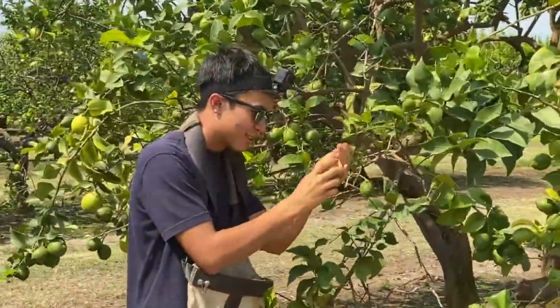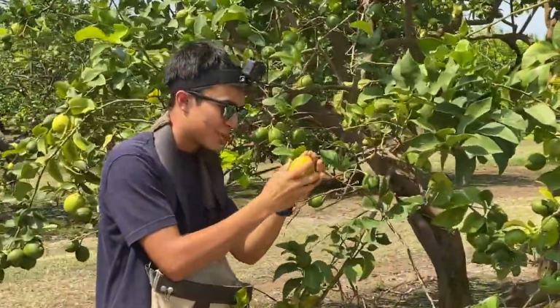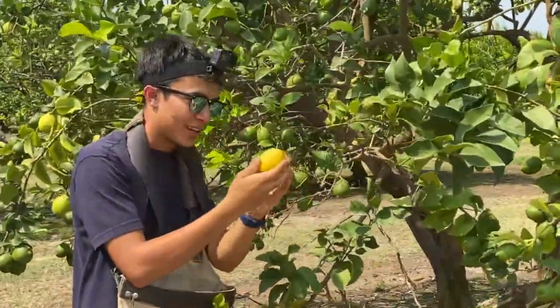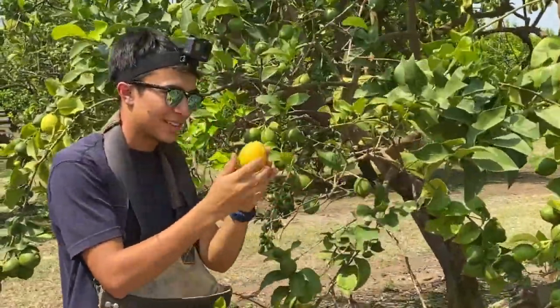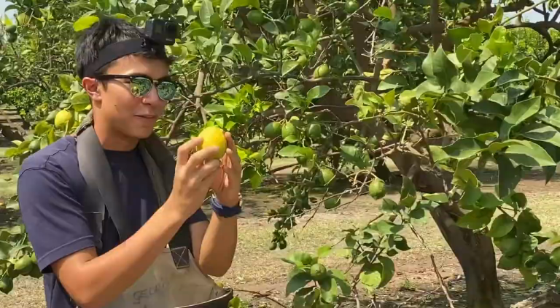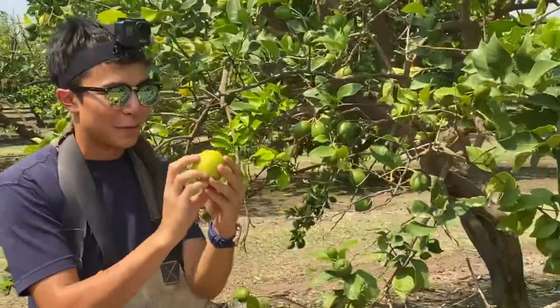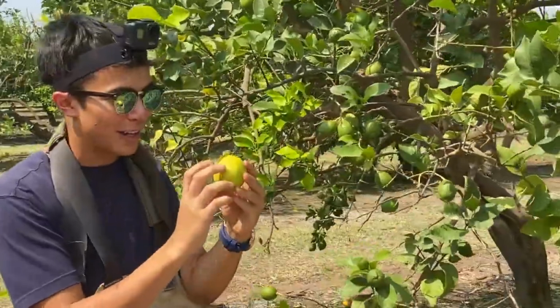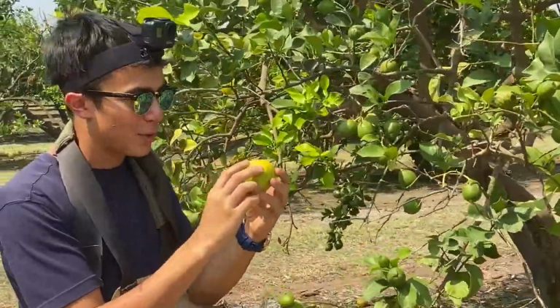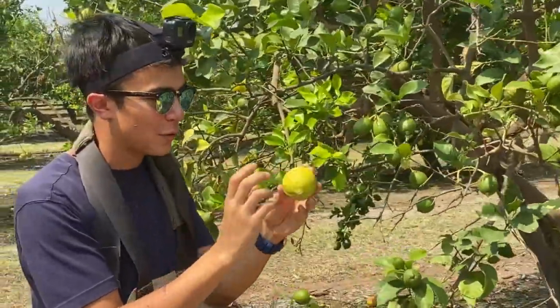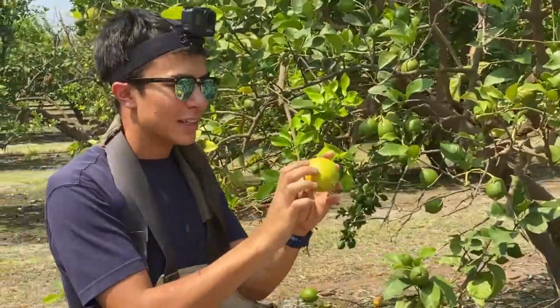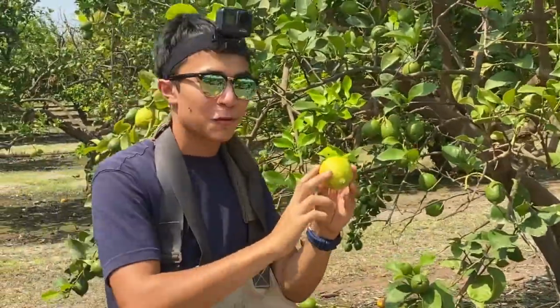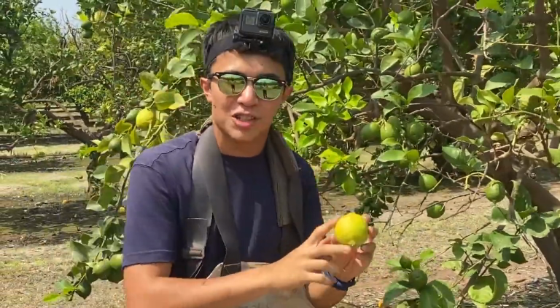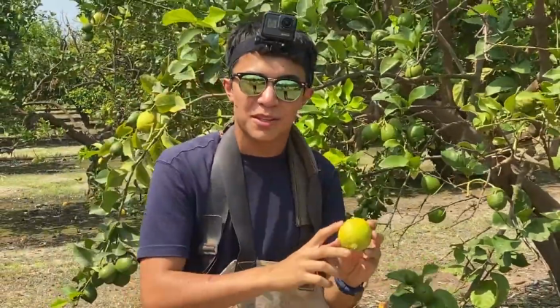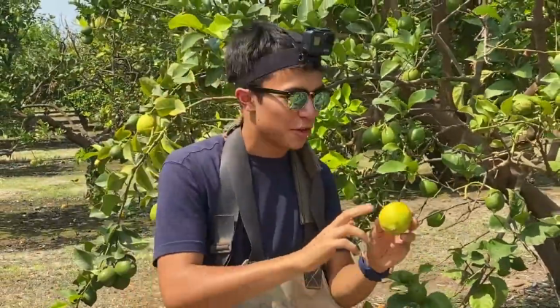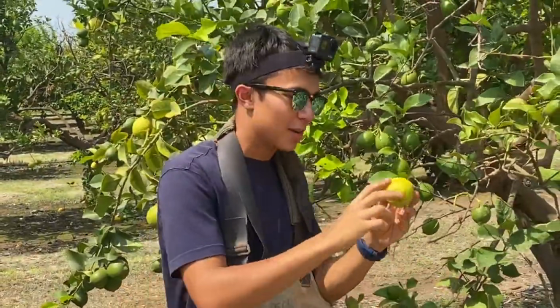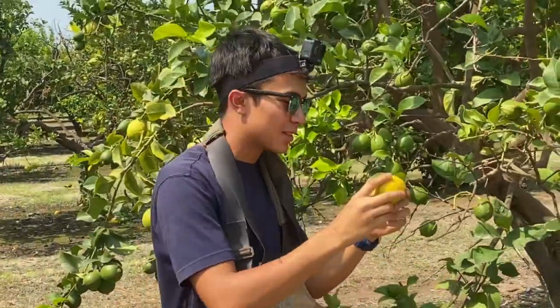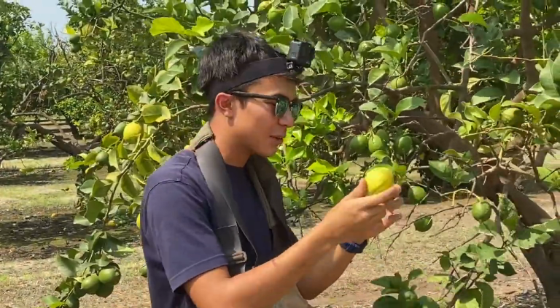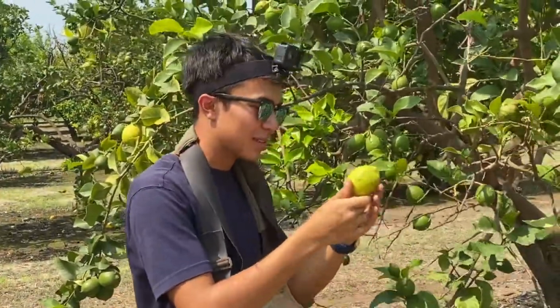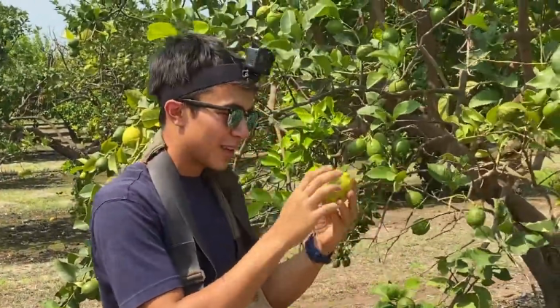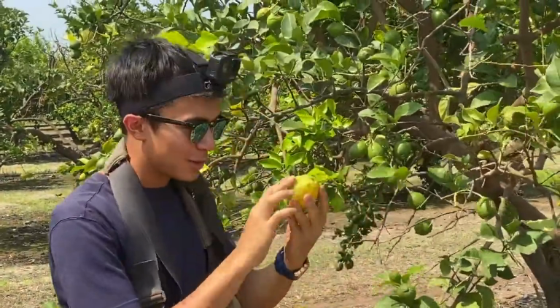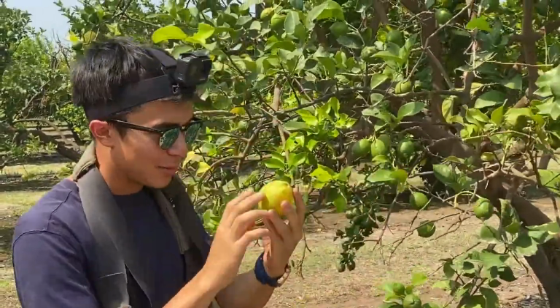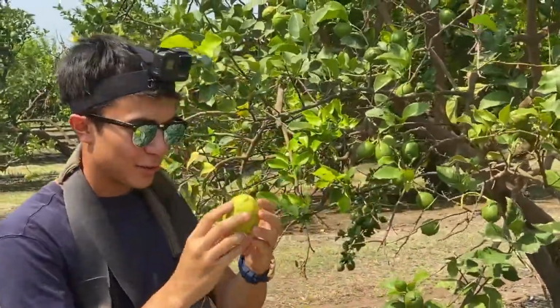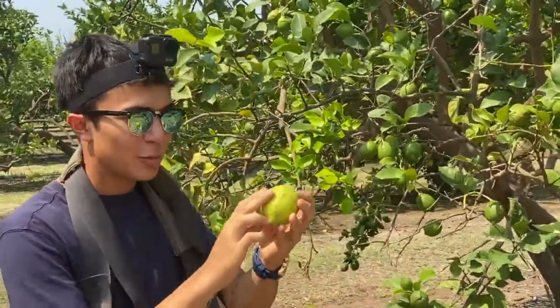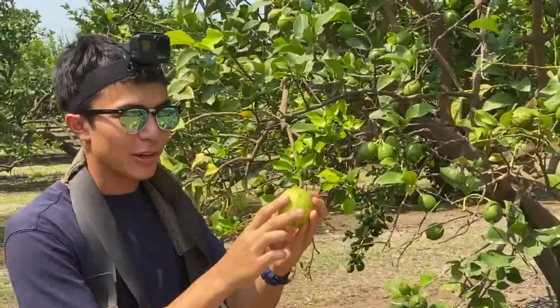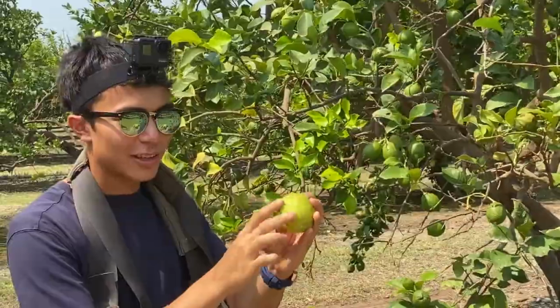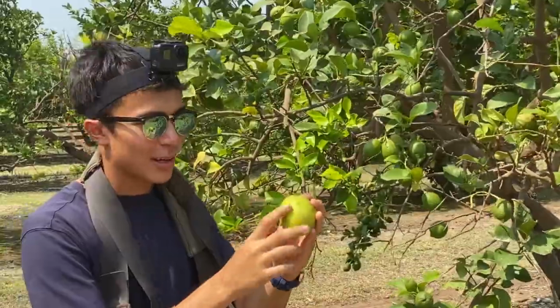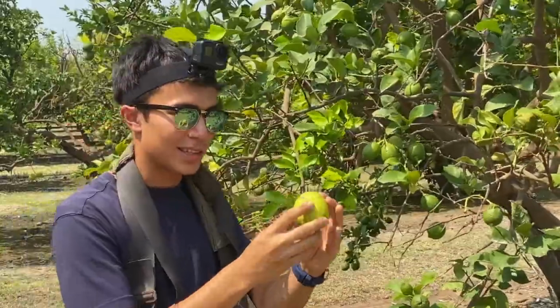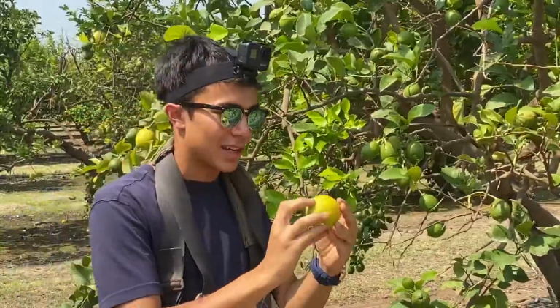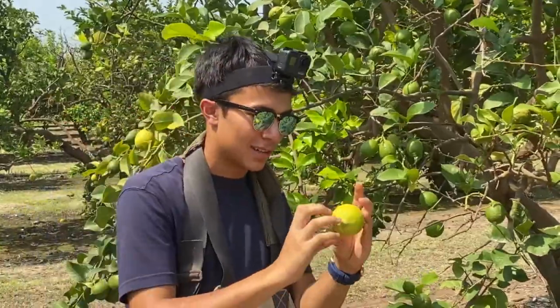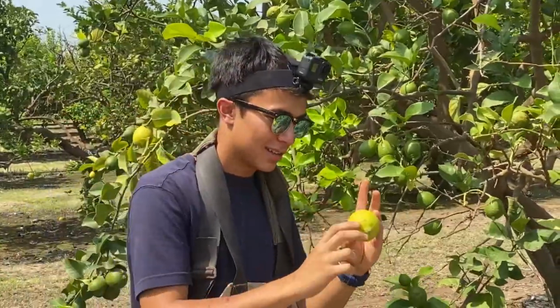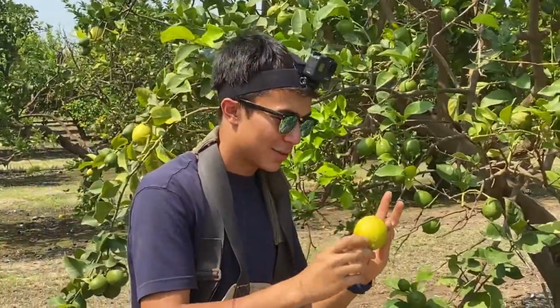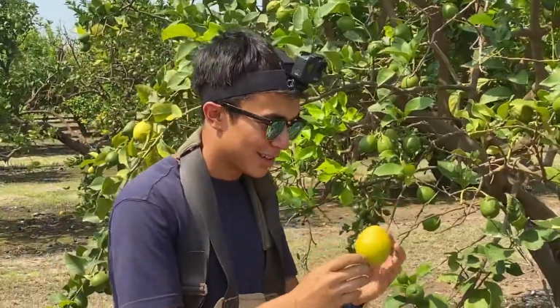This one here is the Villa Franca. Beautiful — different shape to the Eureka but still absolutely beautiful. It's a little bit green on this side but that's okay, it's fine.